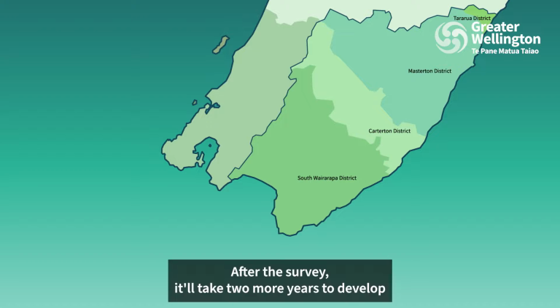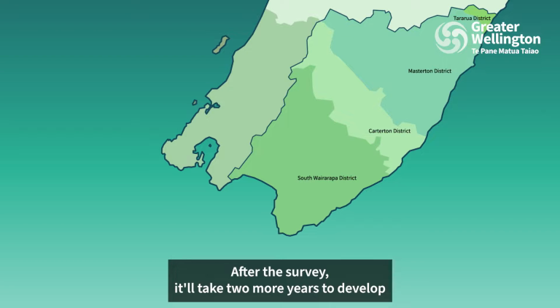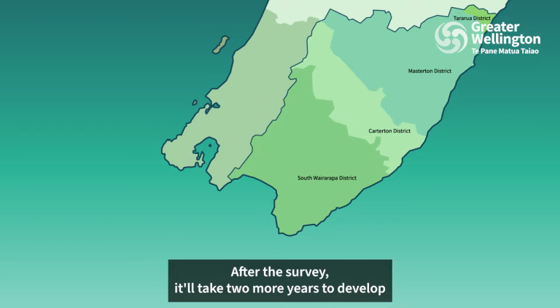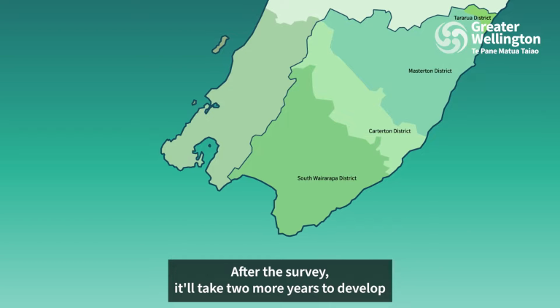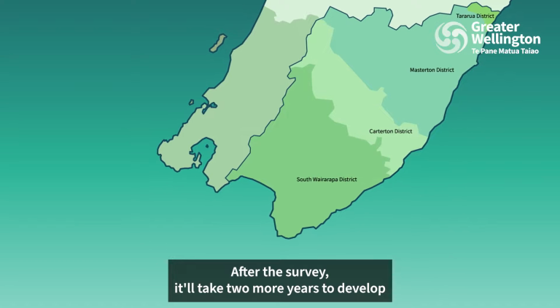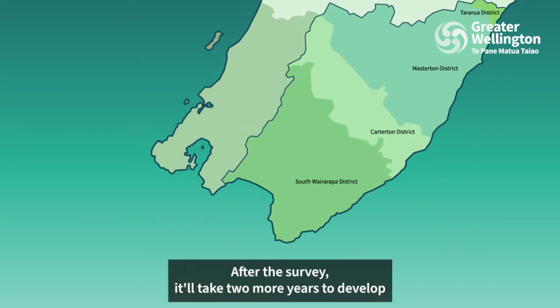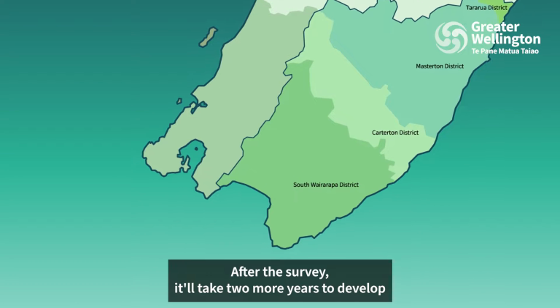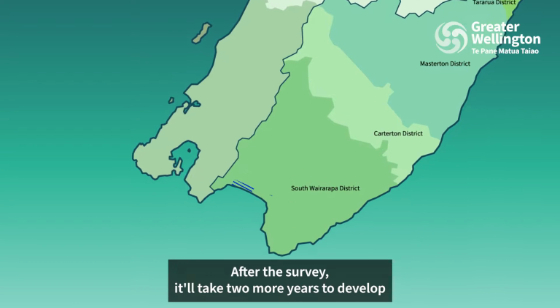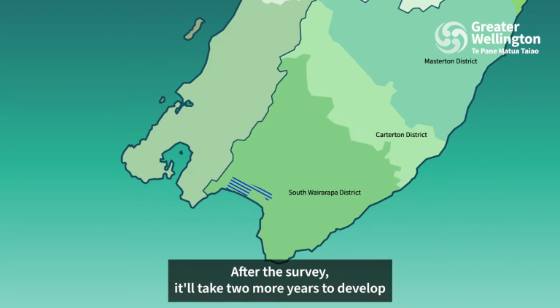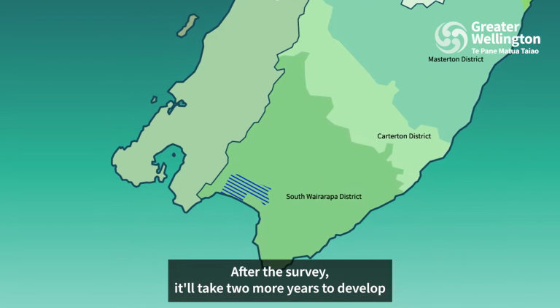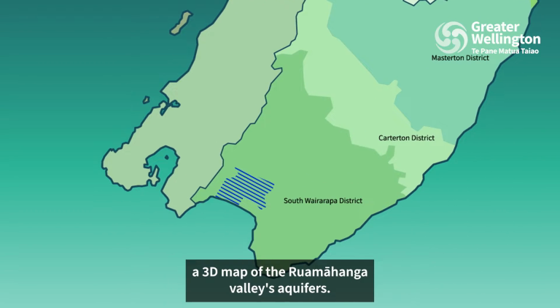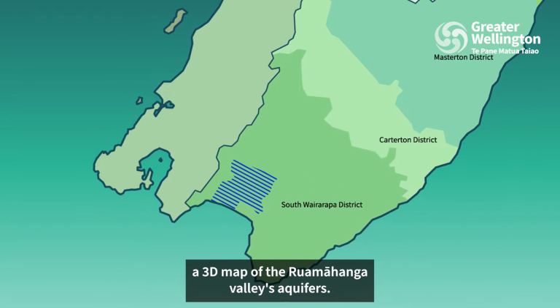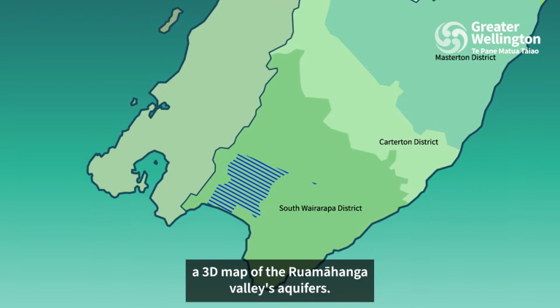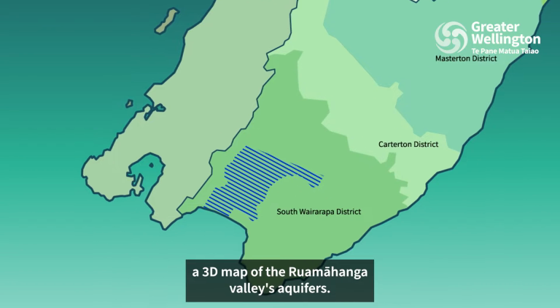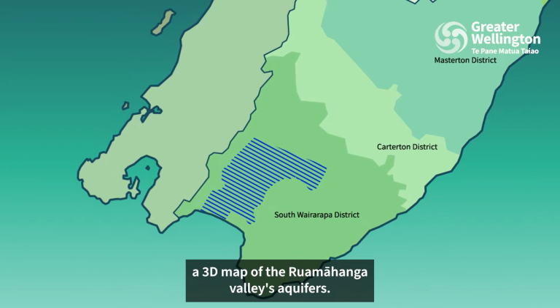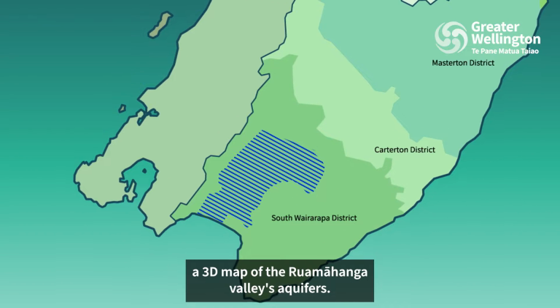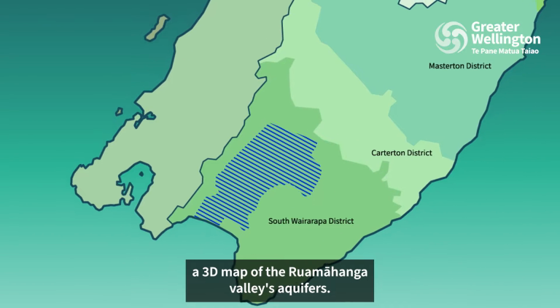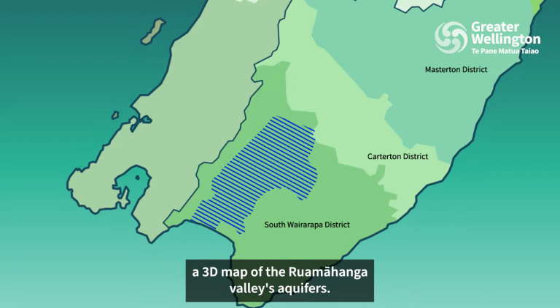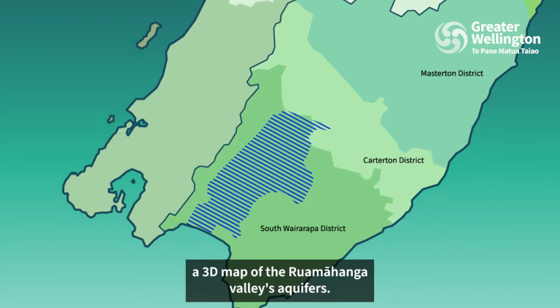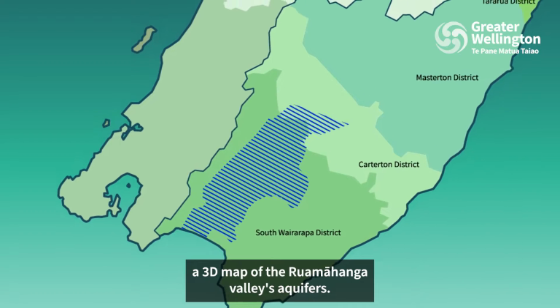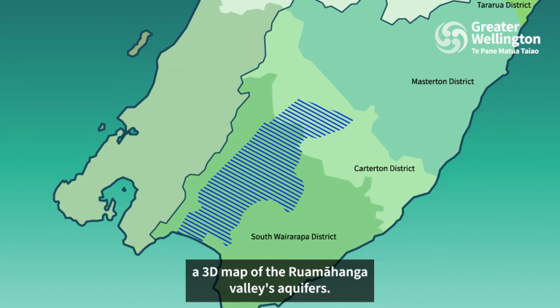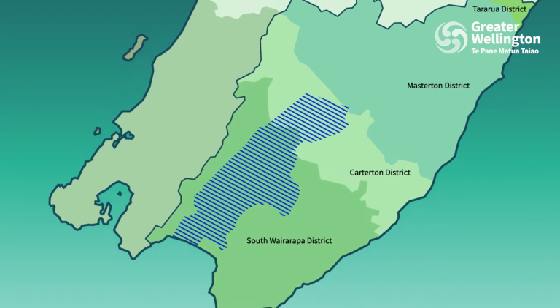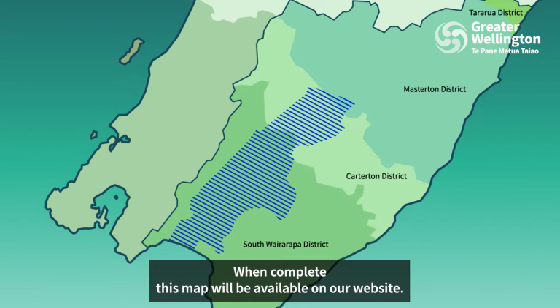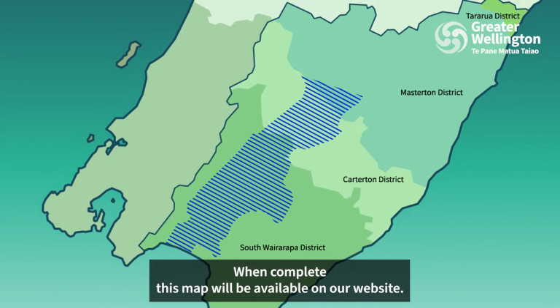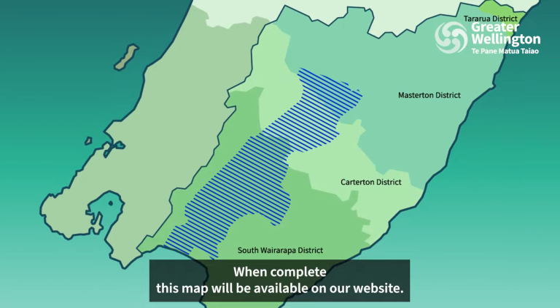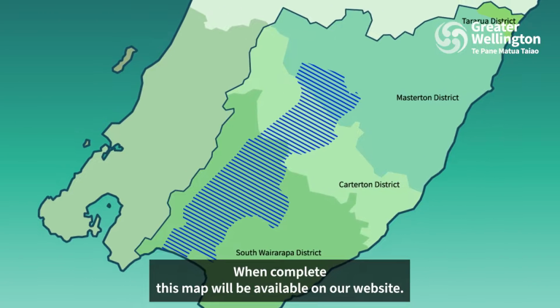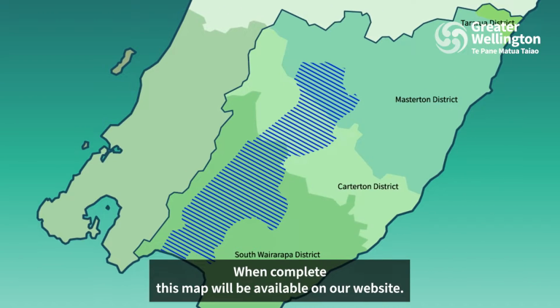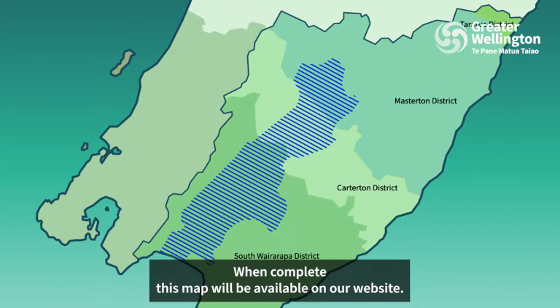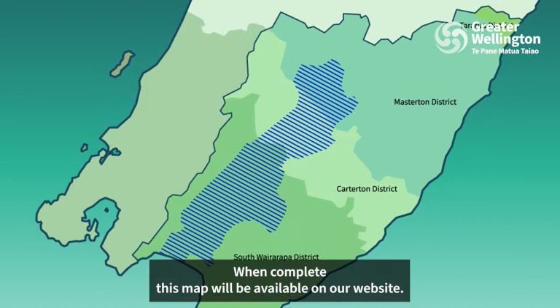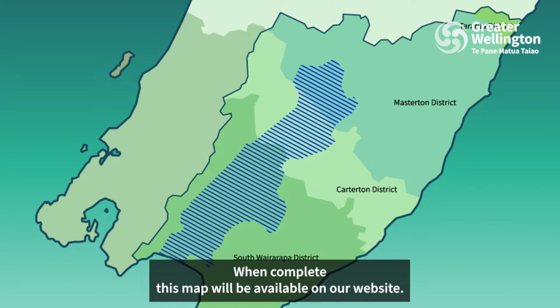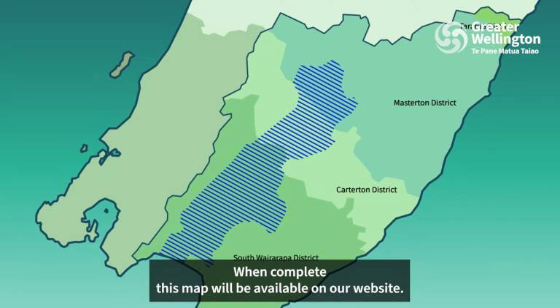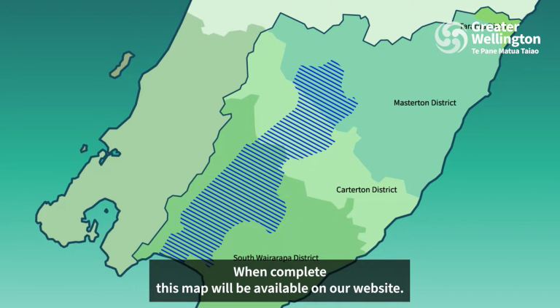After the survey, it'll take two more years to develop a 3D map of the Ruamahanga Valley's aquifers. When complete, this map will be available on our website.